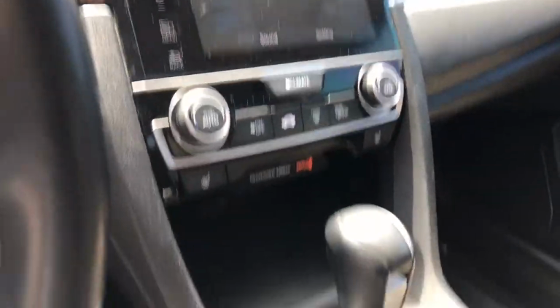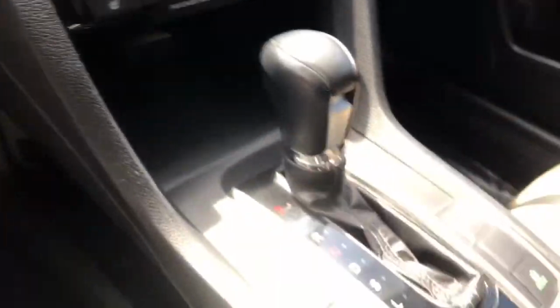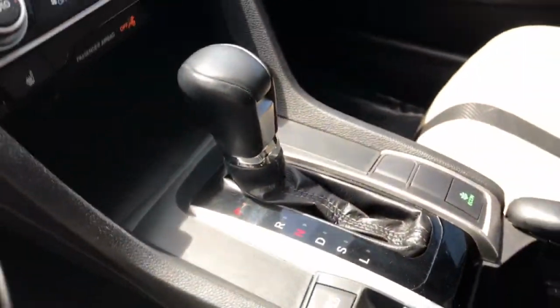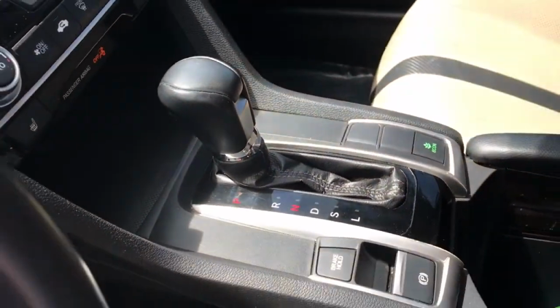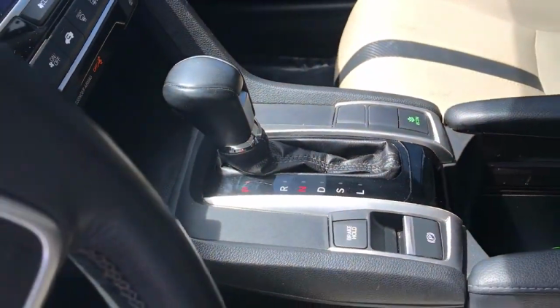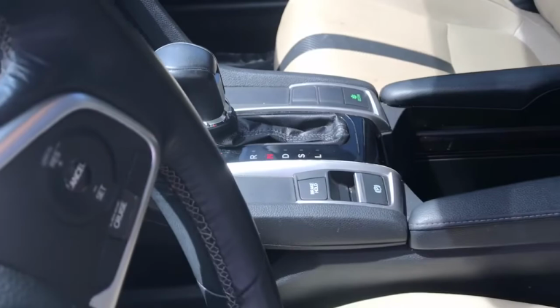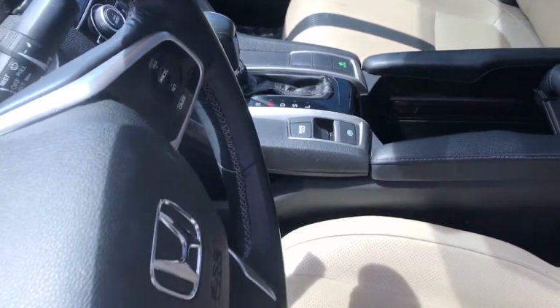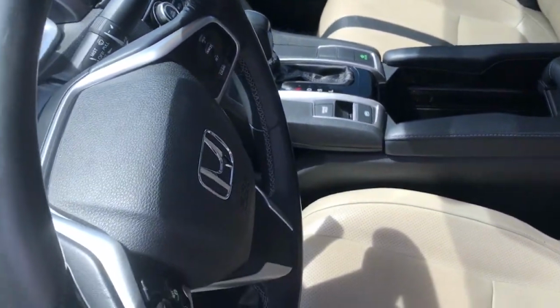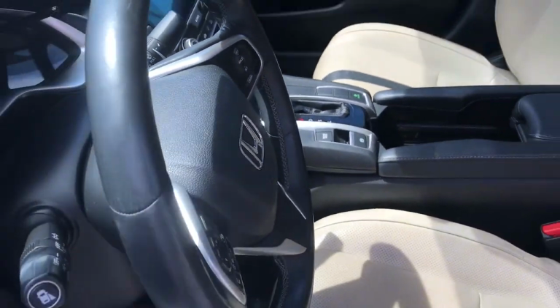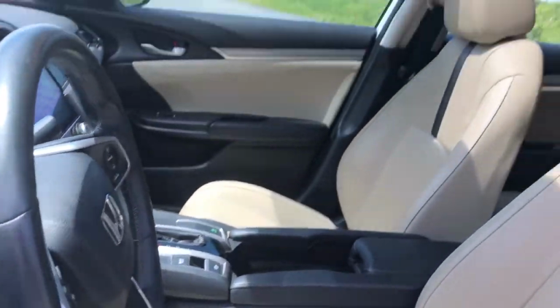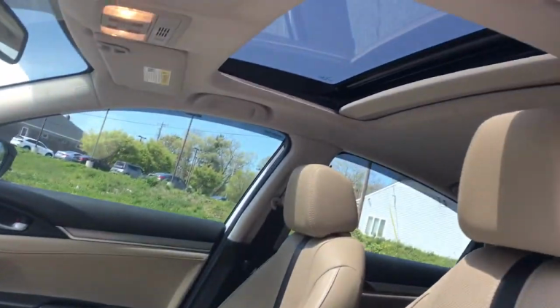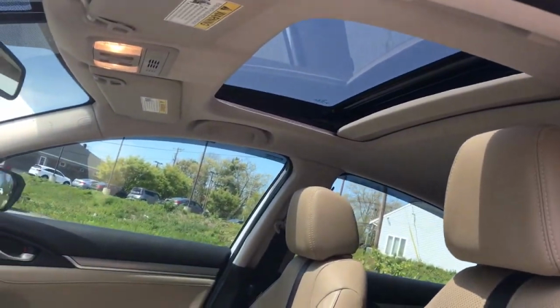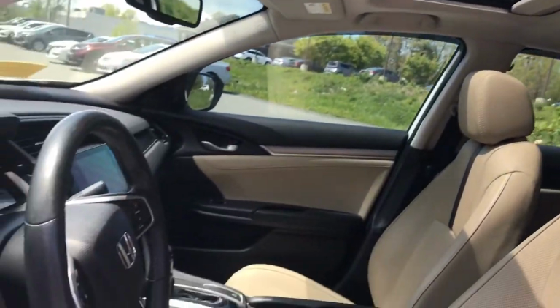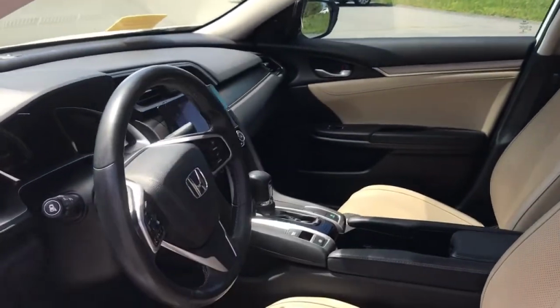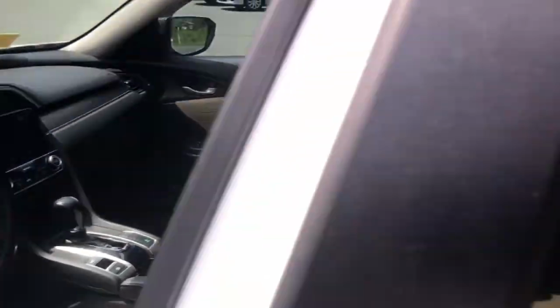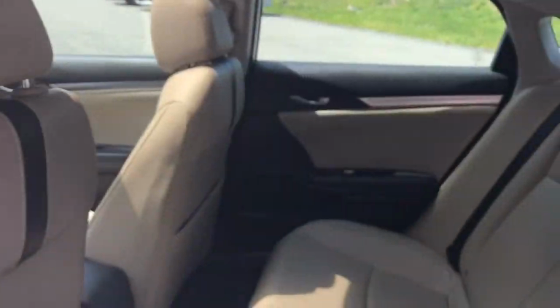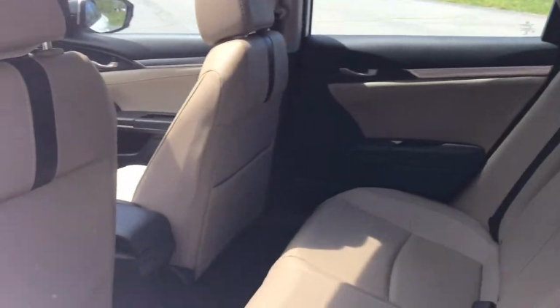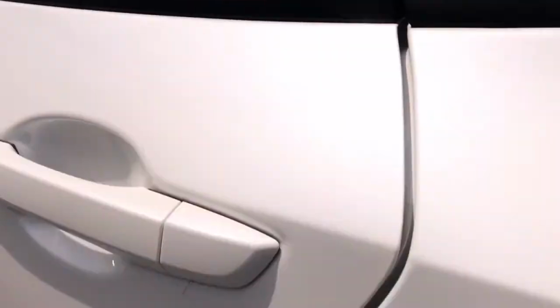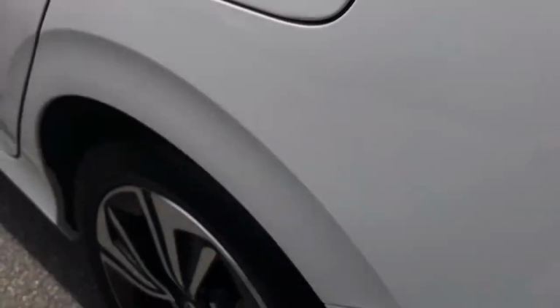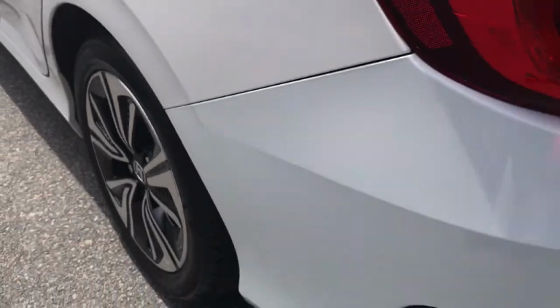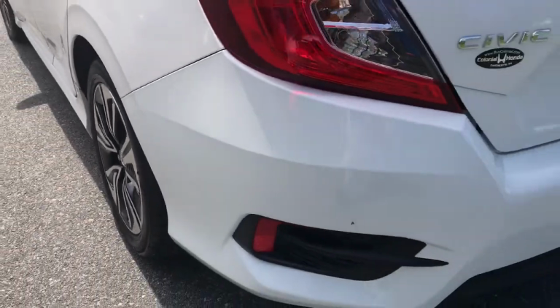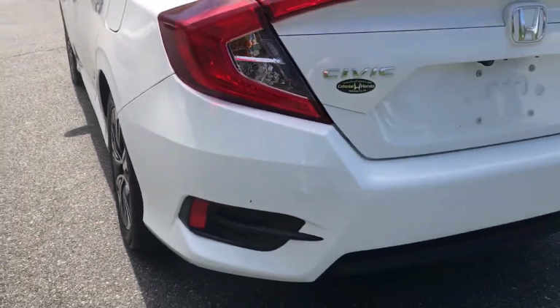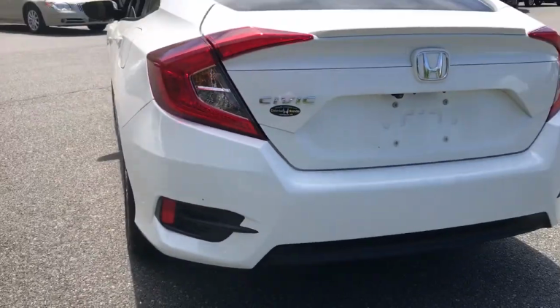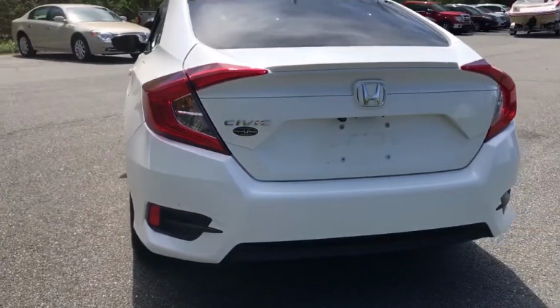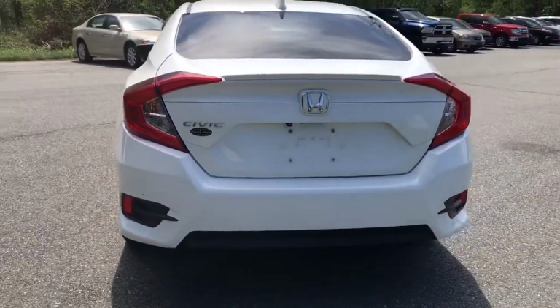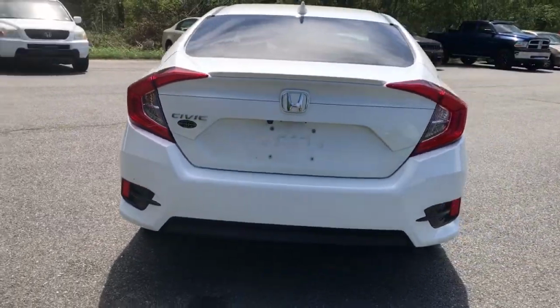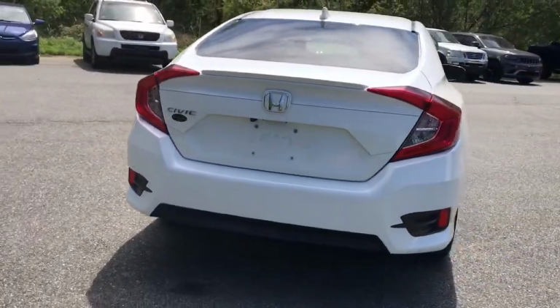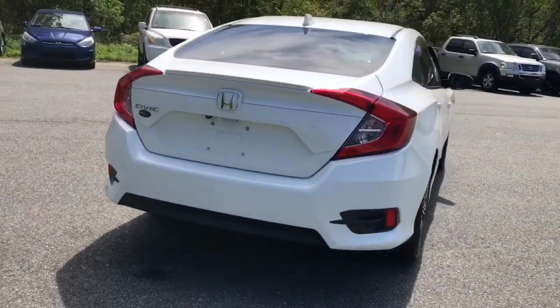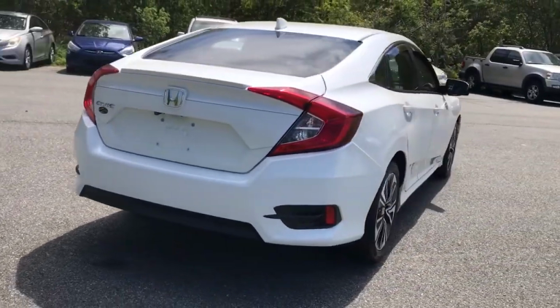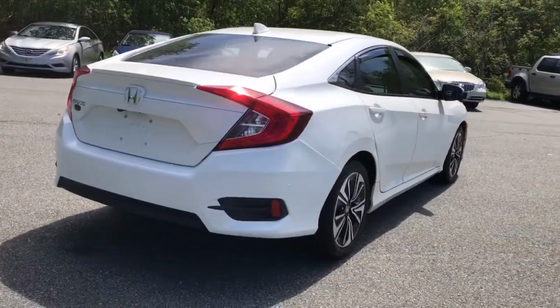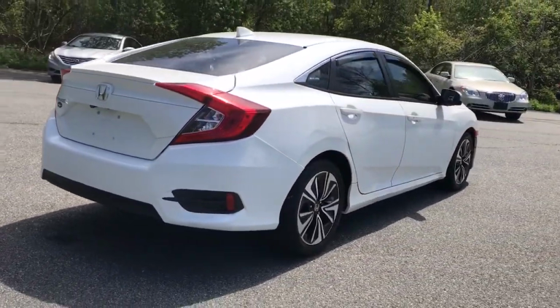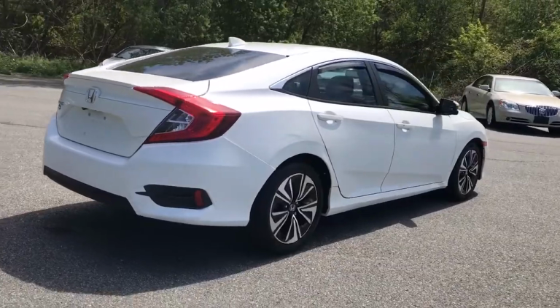Keyless entry, heated driver's seat, four-cylinder engine, fog lamps, sunroof, satellite radio, remote engine start, heated mirrors, iPod and MP3 input, backup camera.